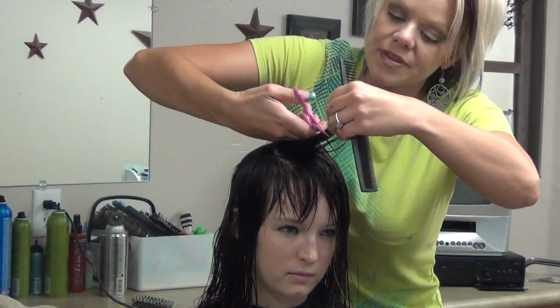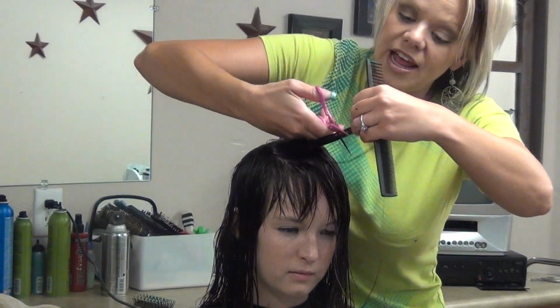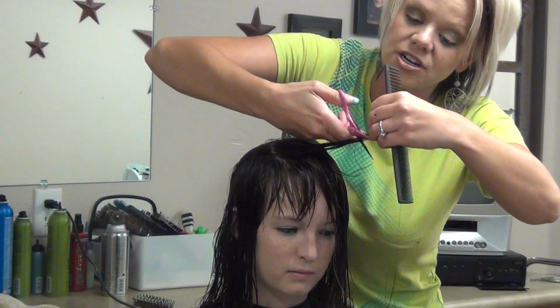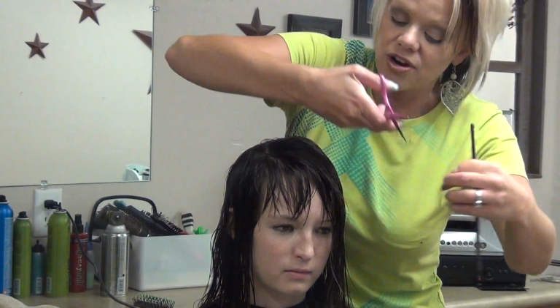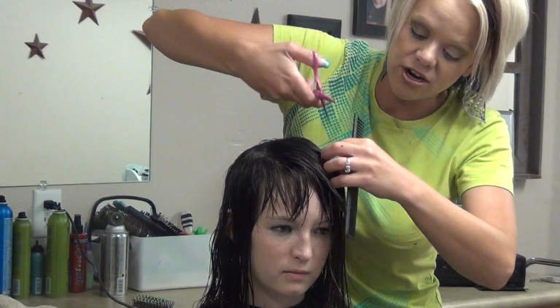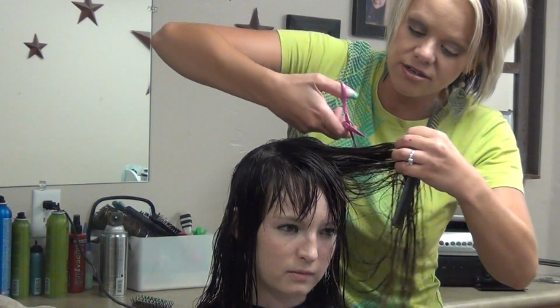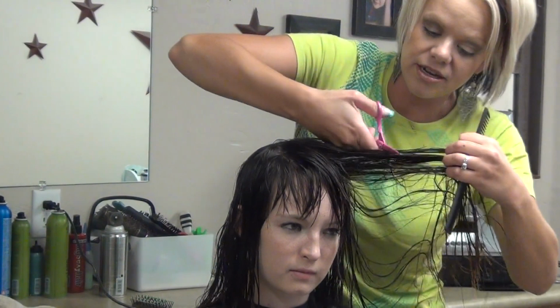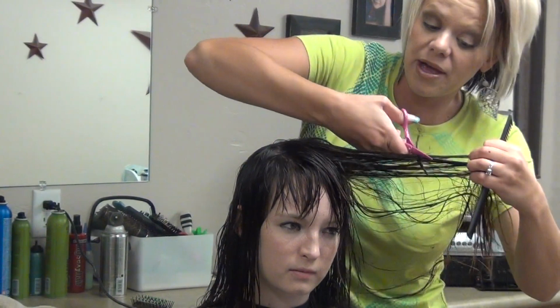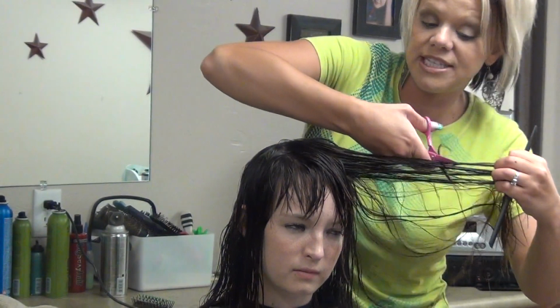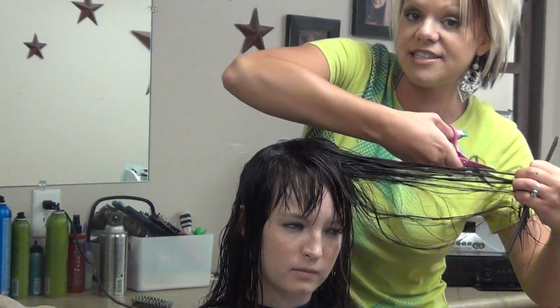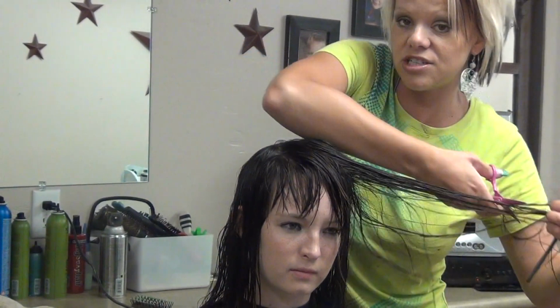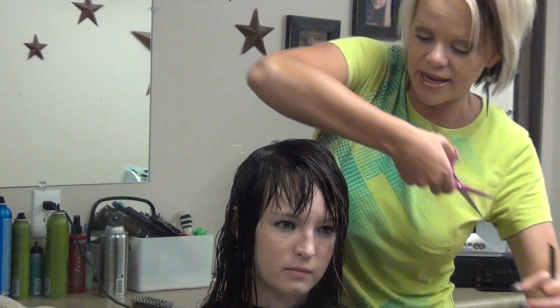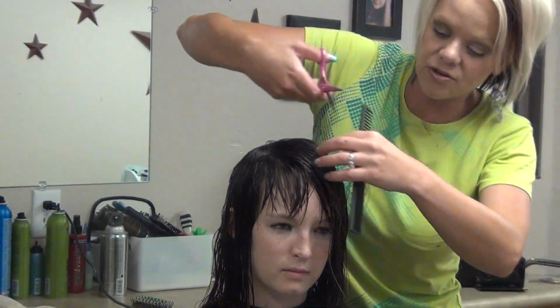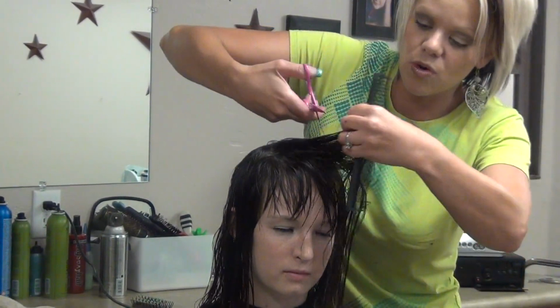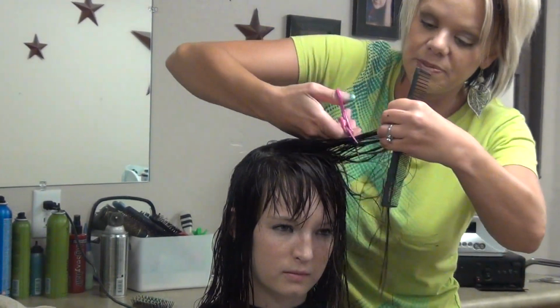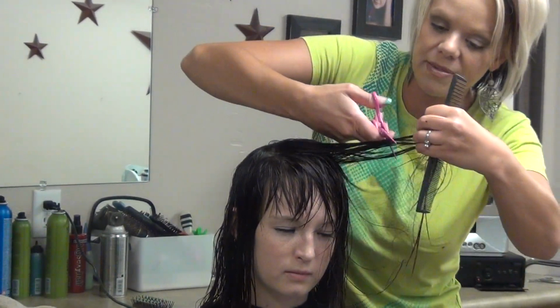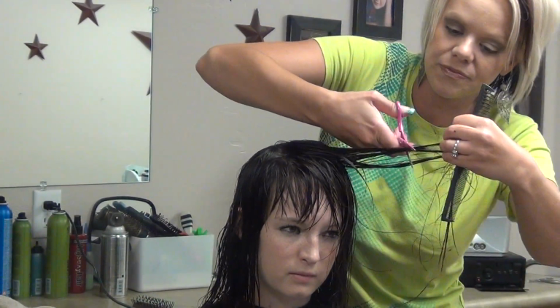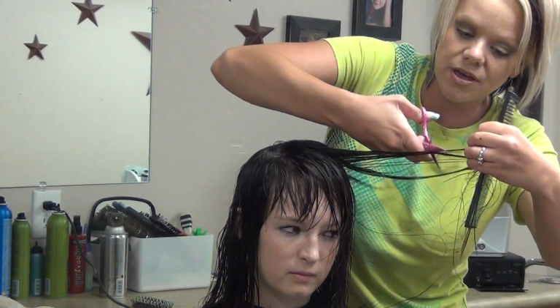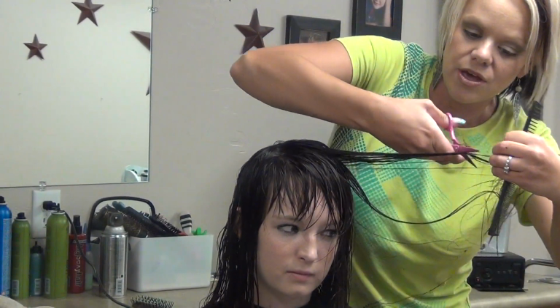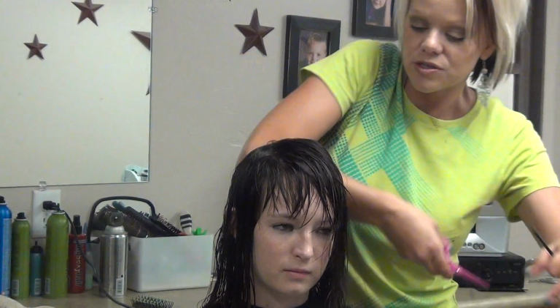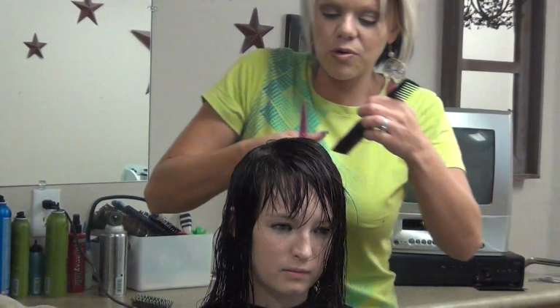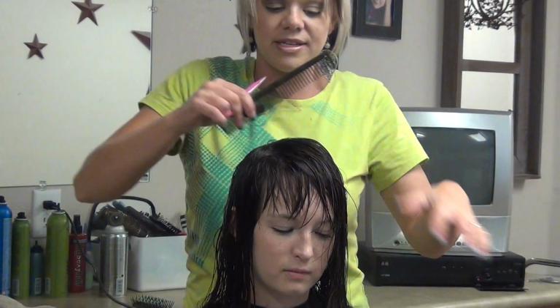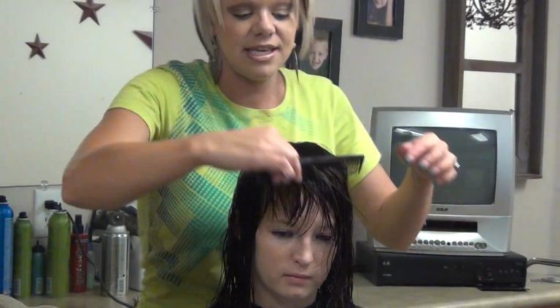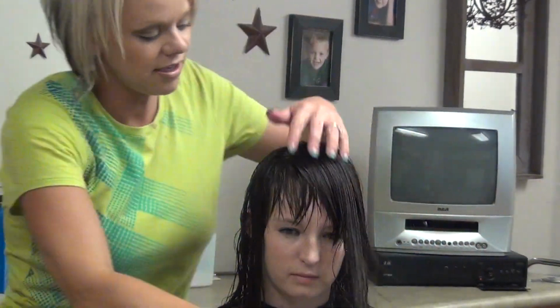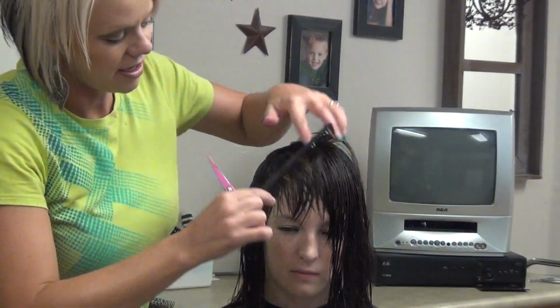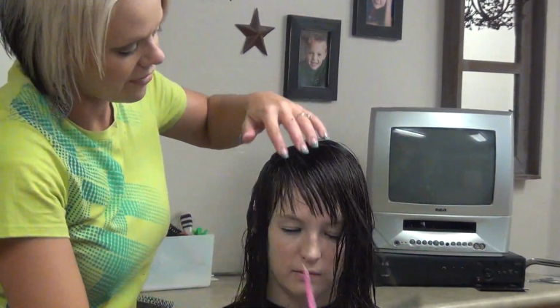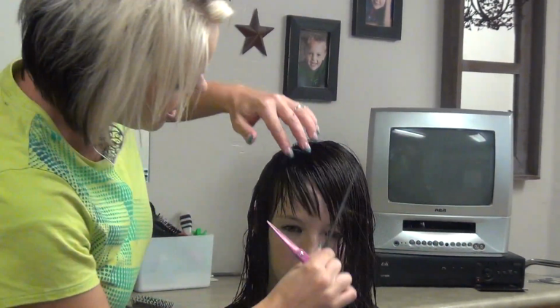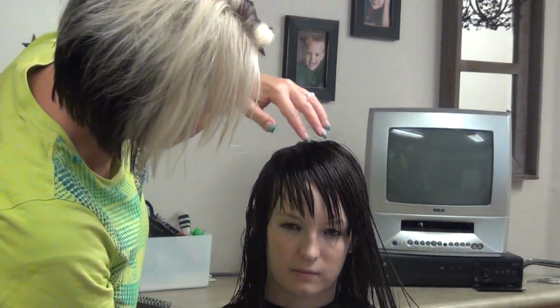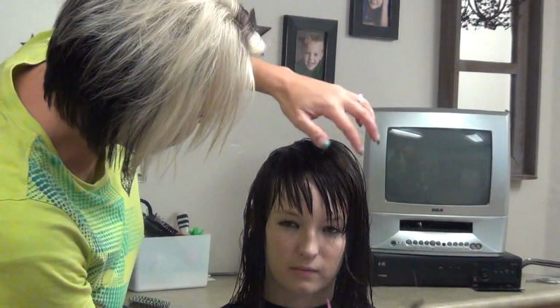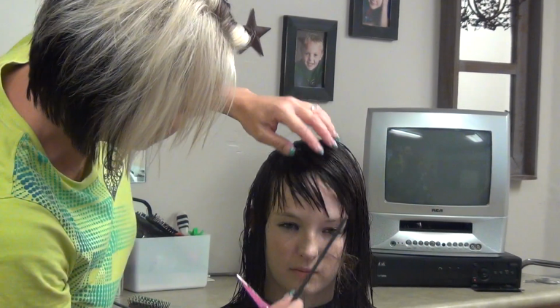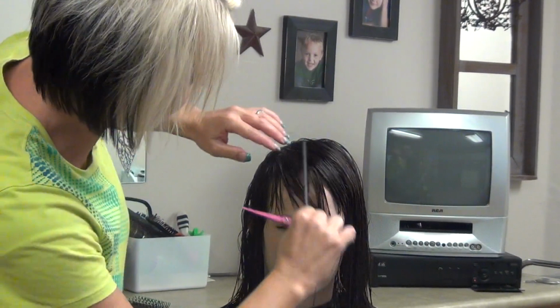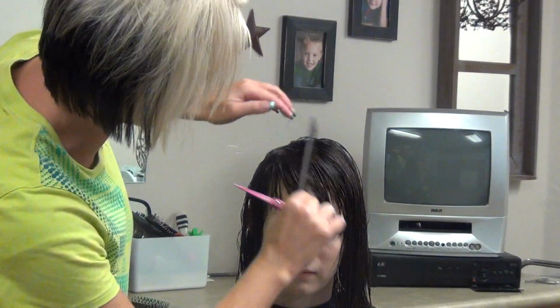After I dry her, I might want to take the scissors to her bangs a little bit more to piece them out. So we will wait and see after I dry them to see how they're looking.